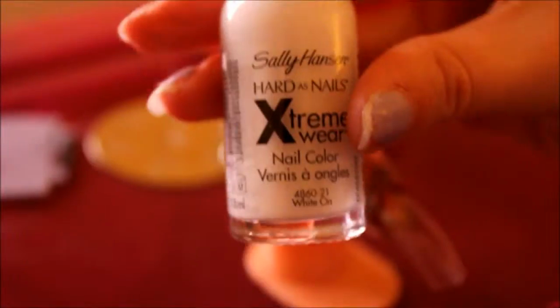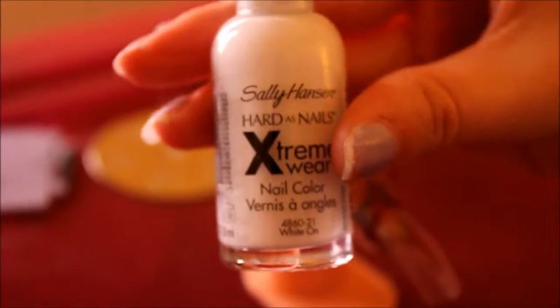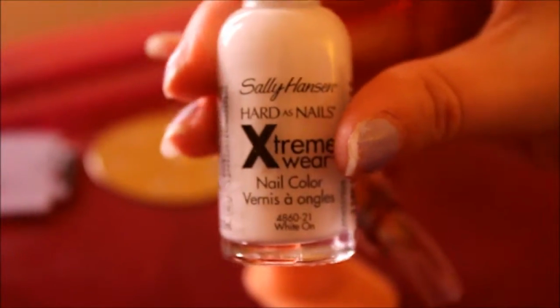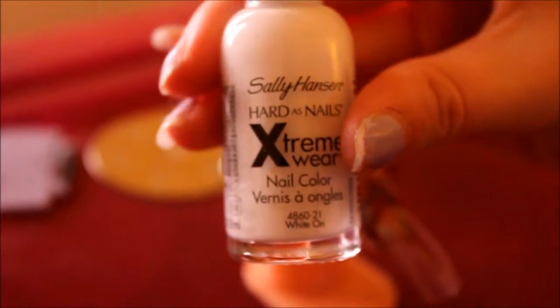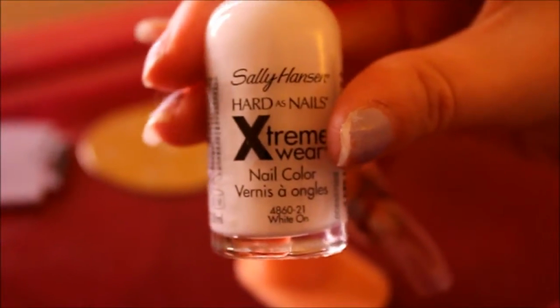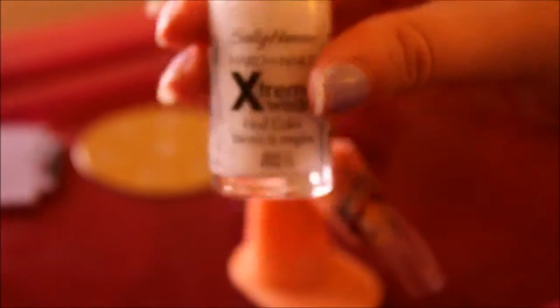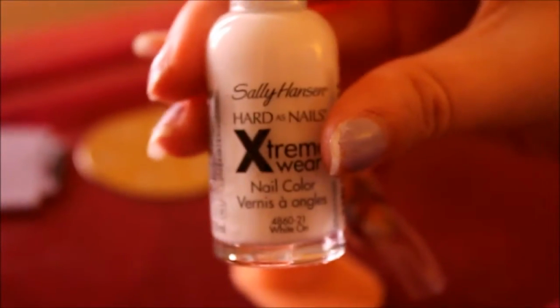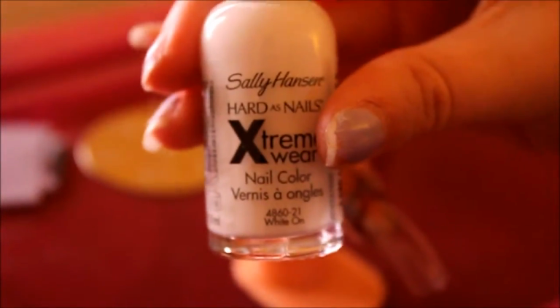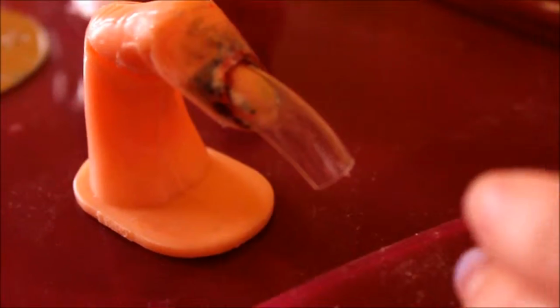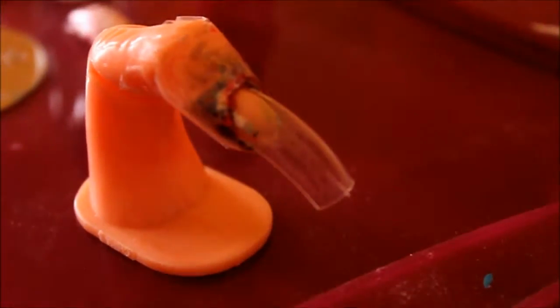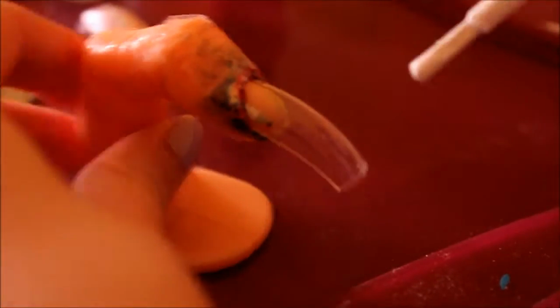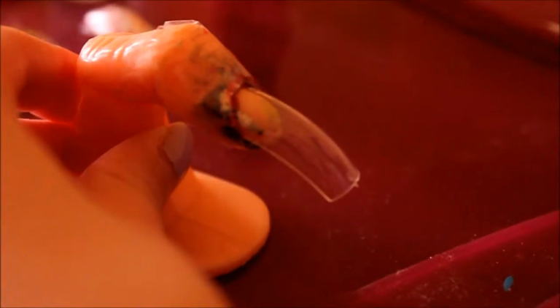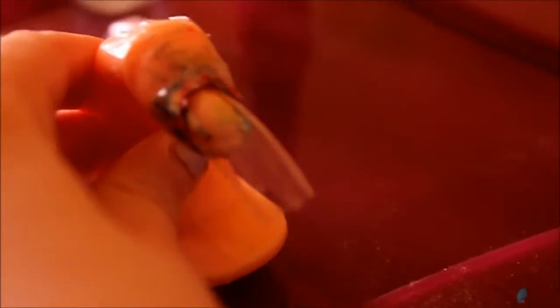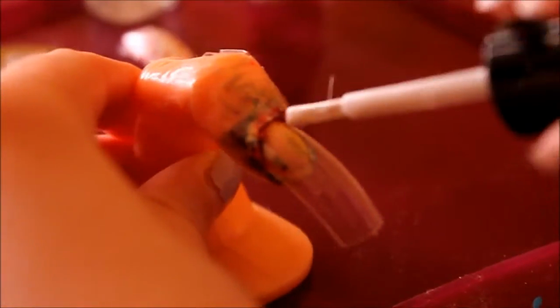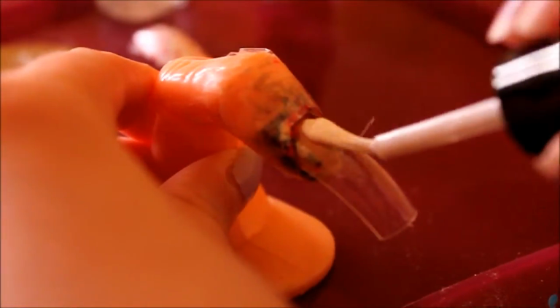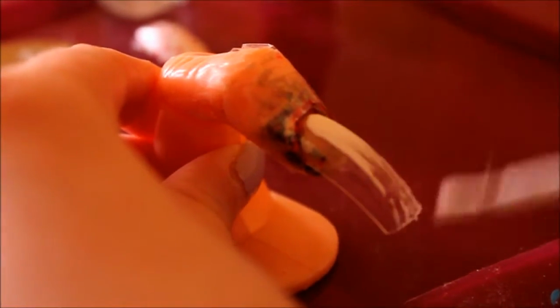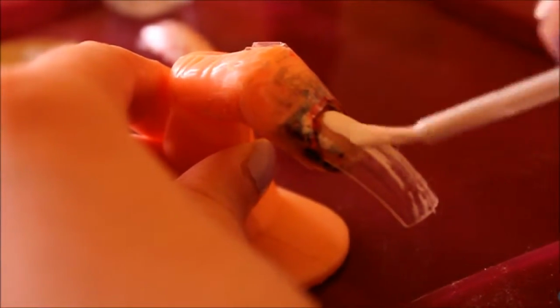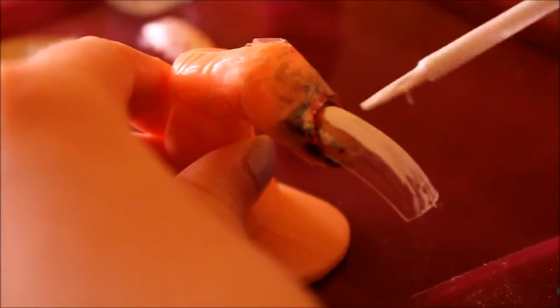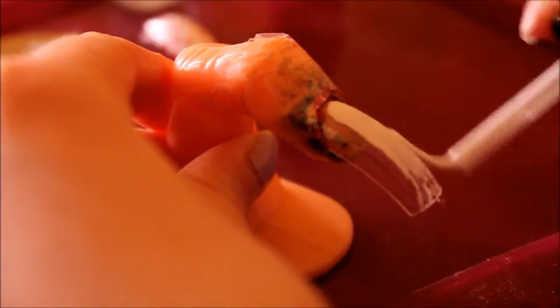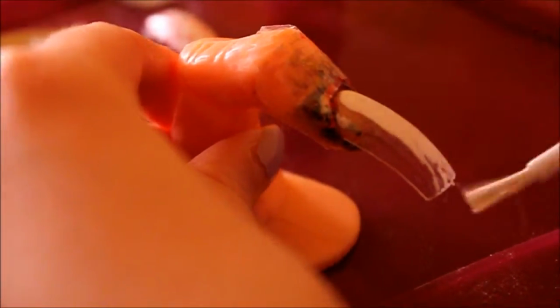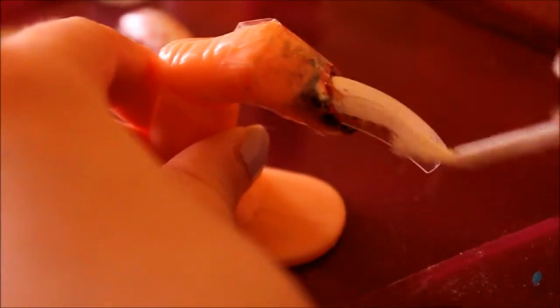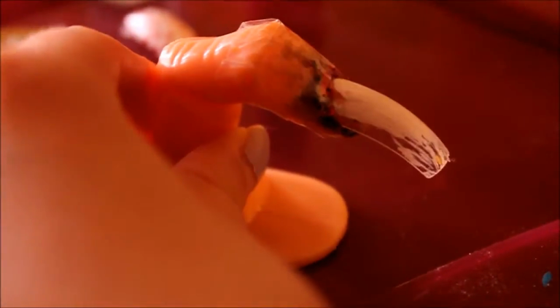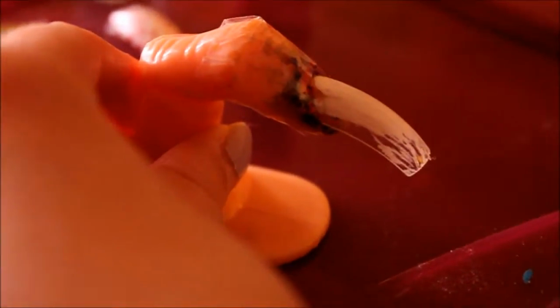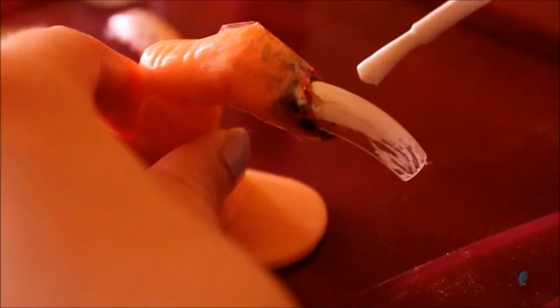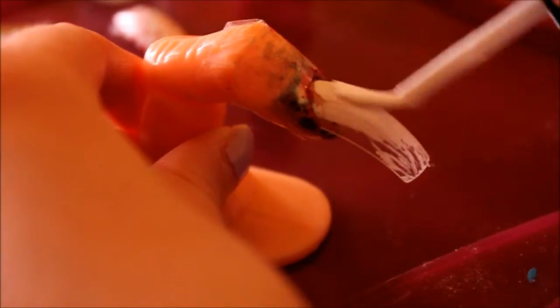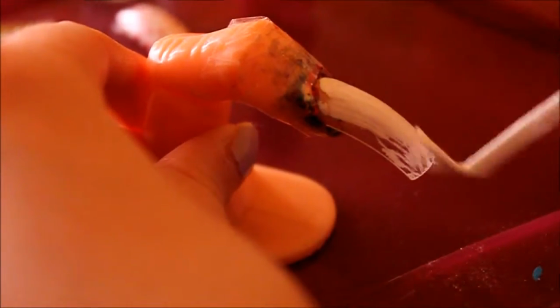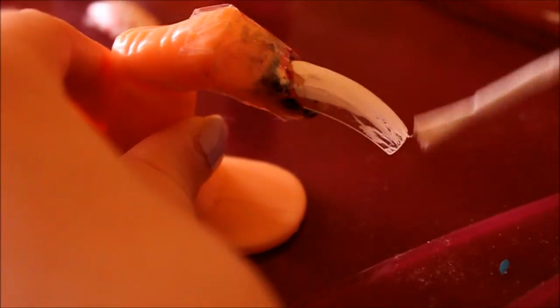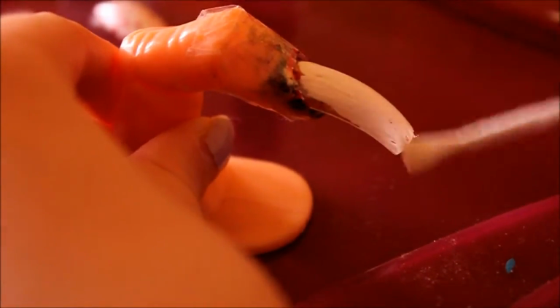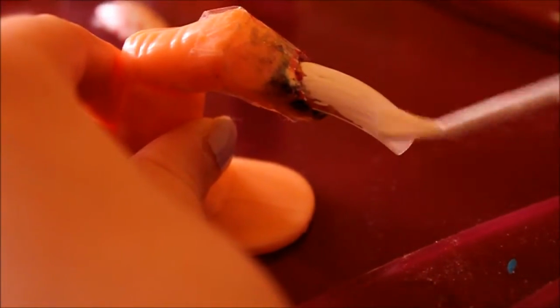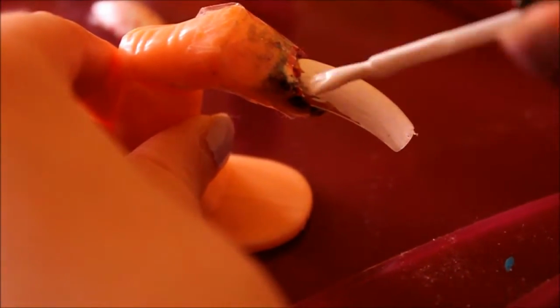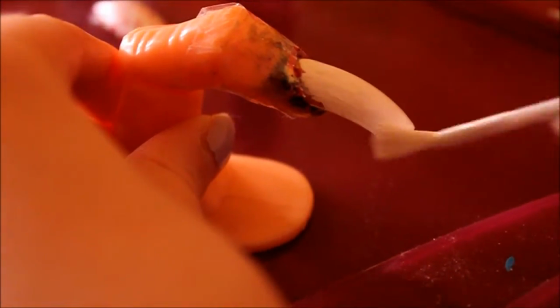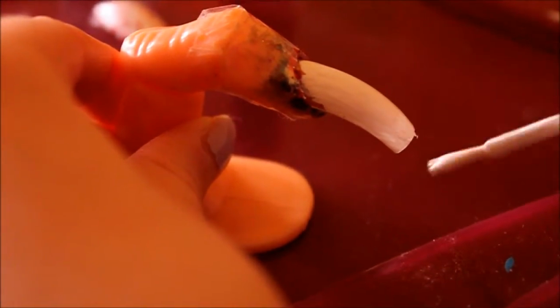I'm using Stotty Henson's white nail polish. You are going to apply two coats of the white nail polish, or as many as you like.